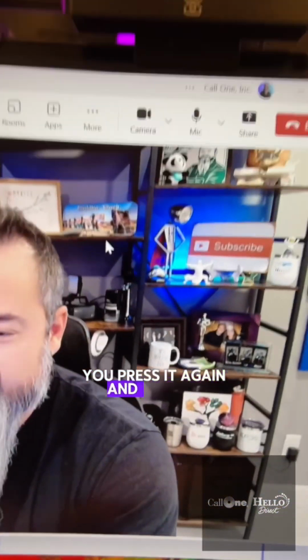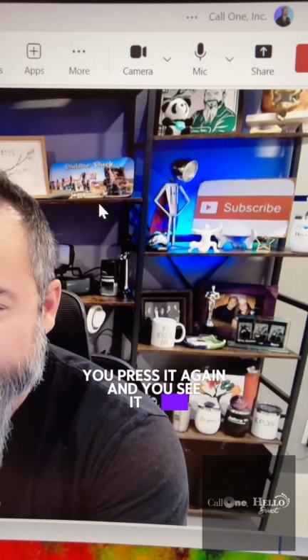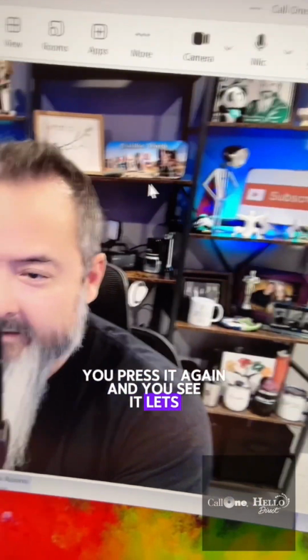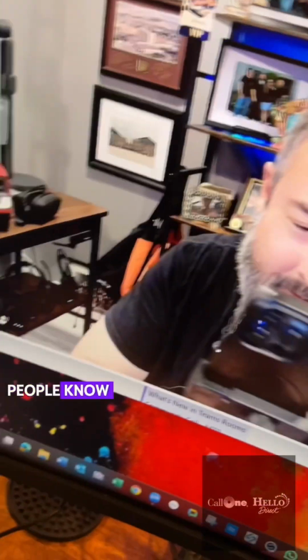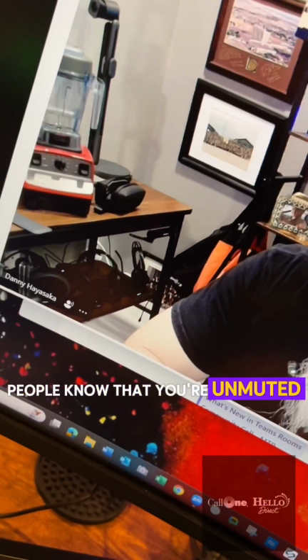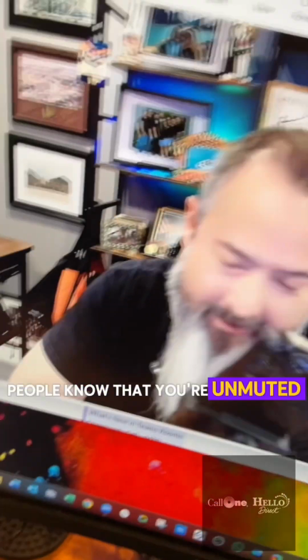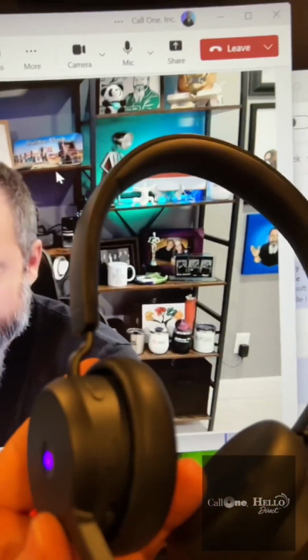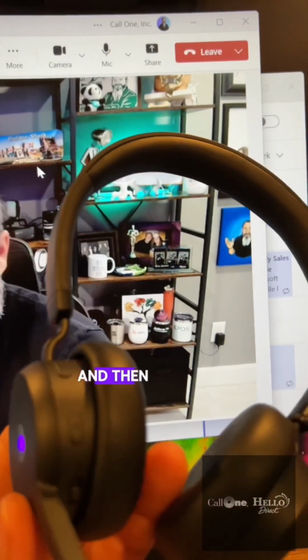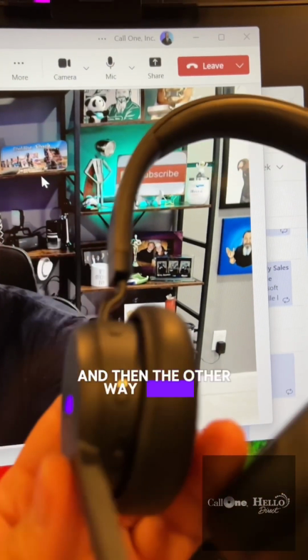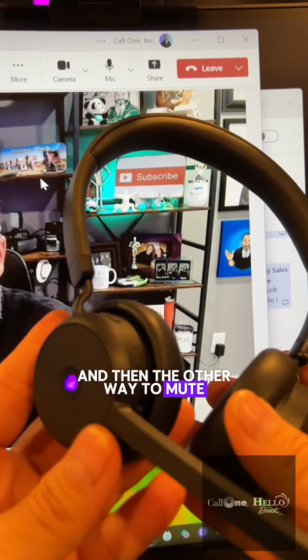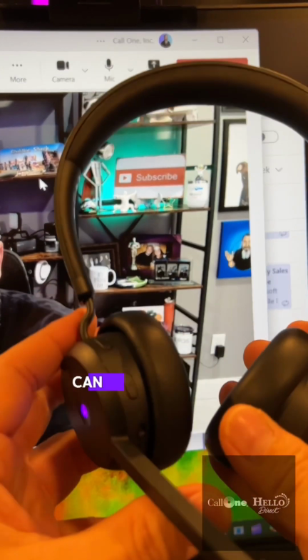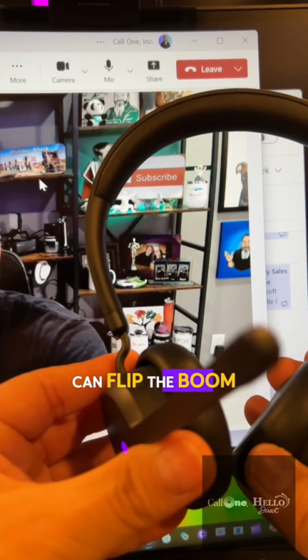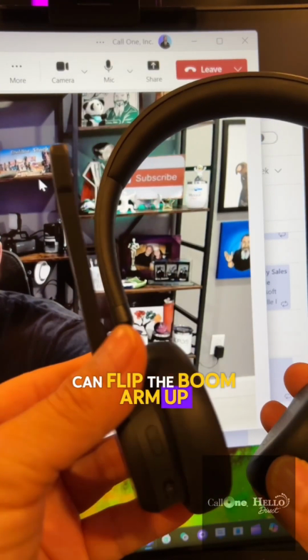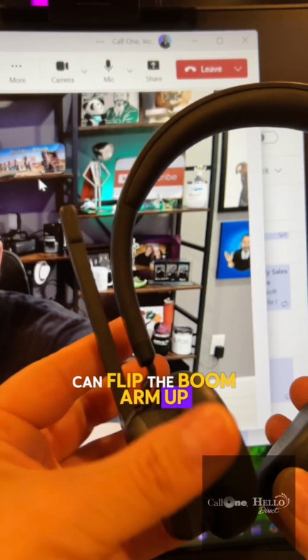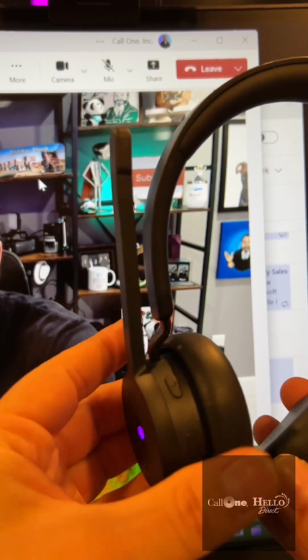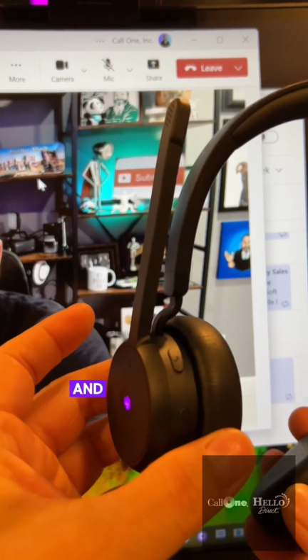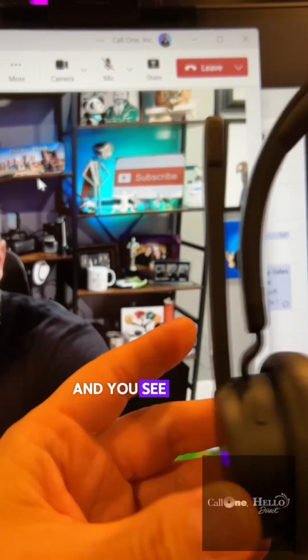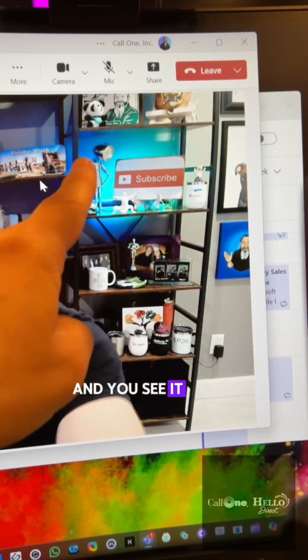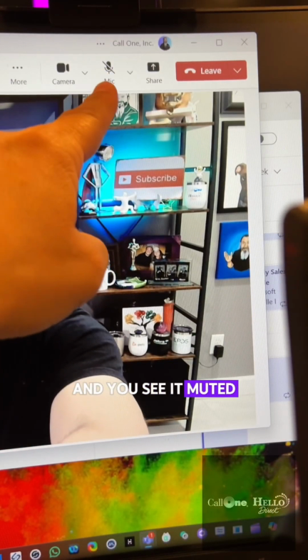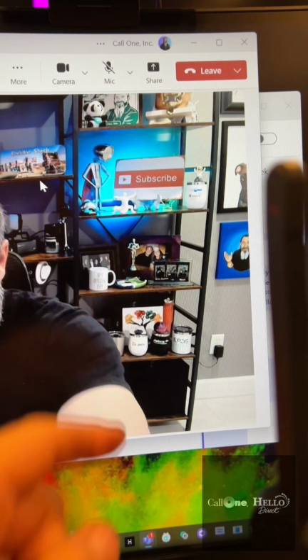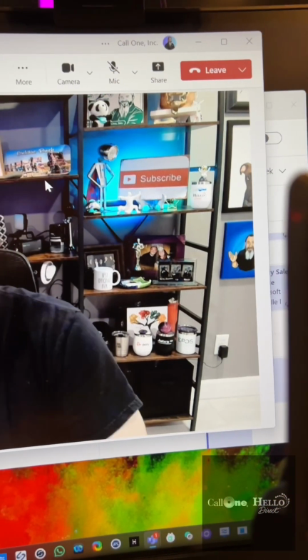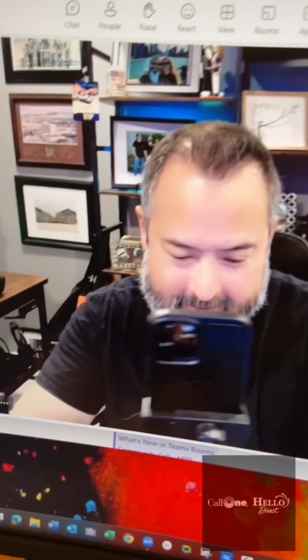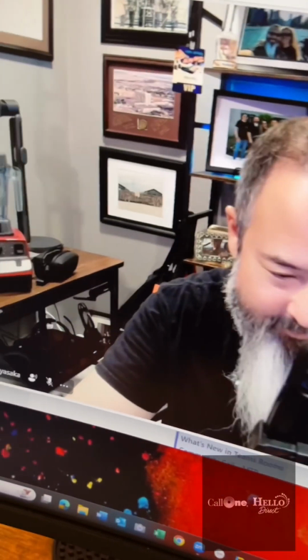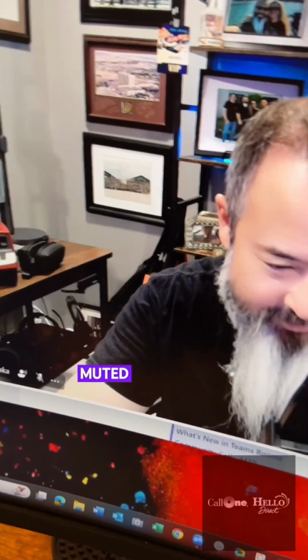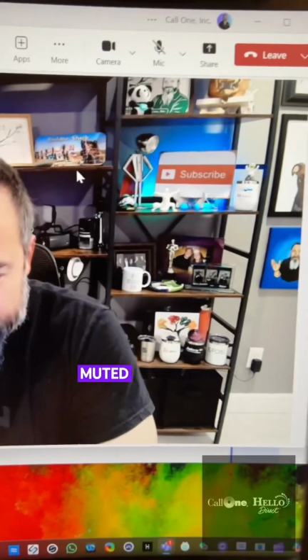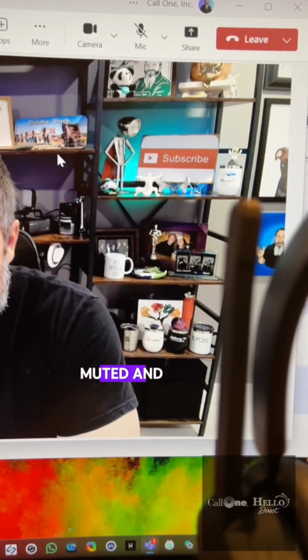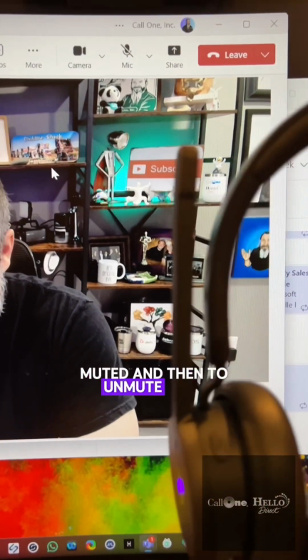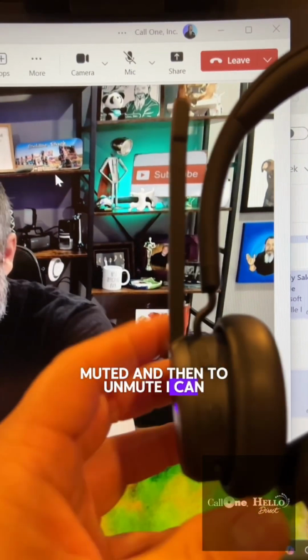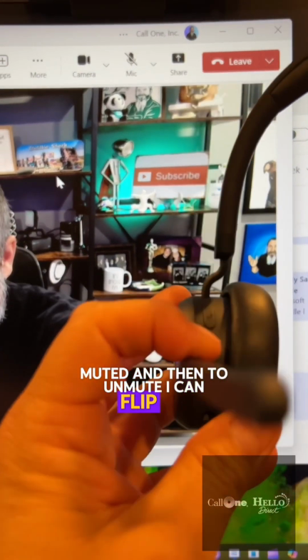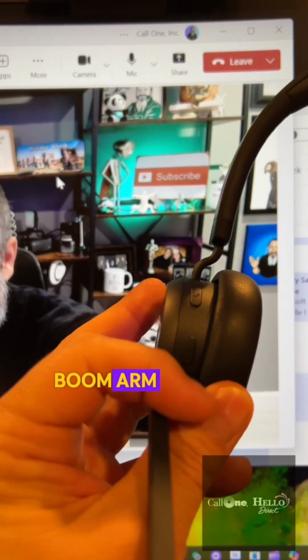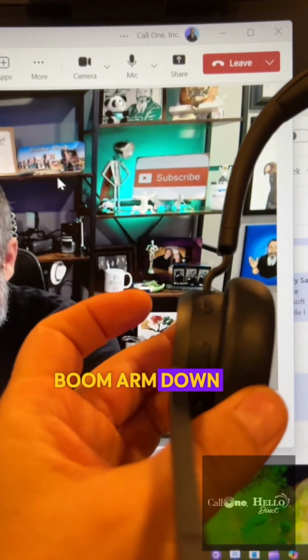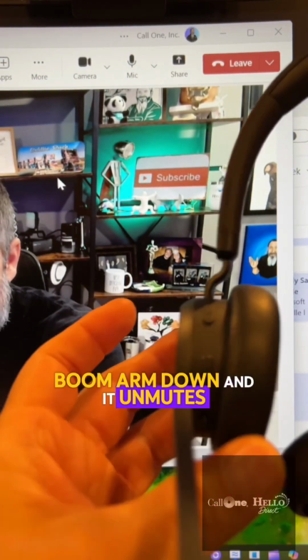The other way to mute is you can flip the boom arm up, and you can see it mutes. Then to unmute, you flip the boom arm down and it unmutes.